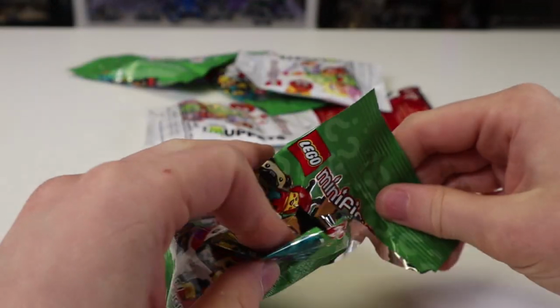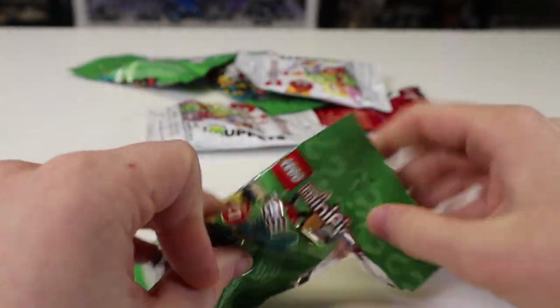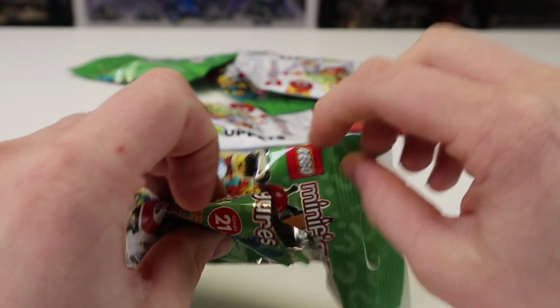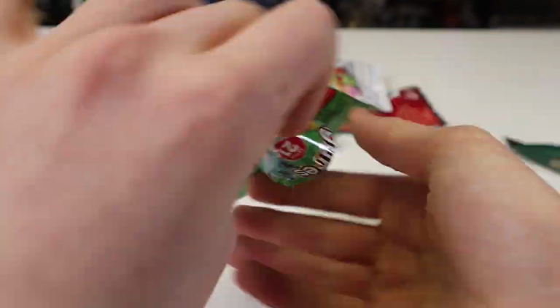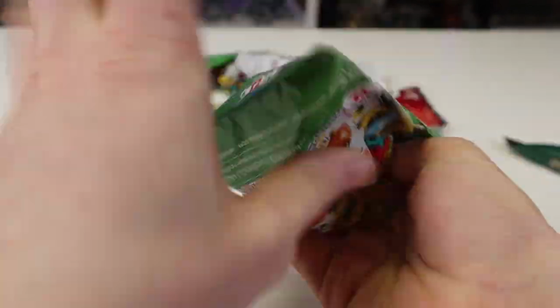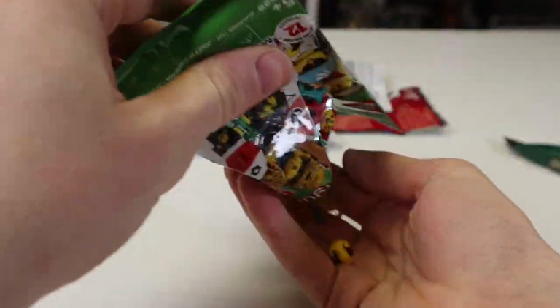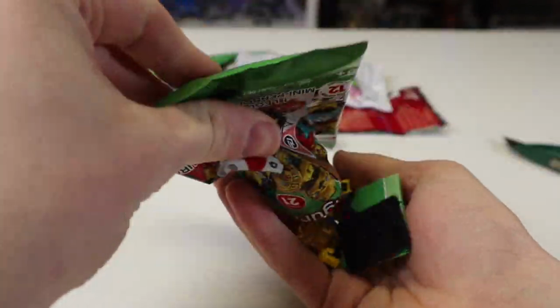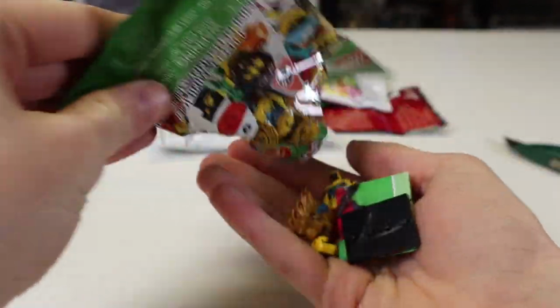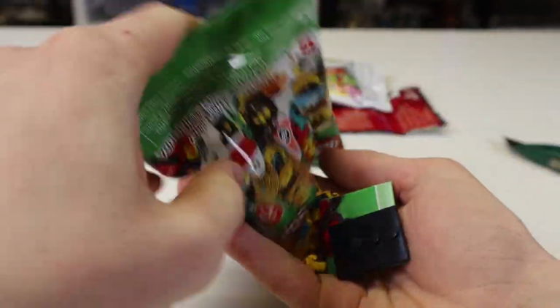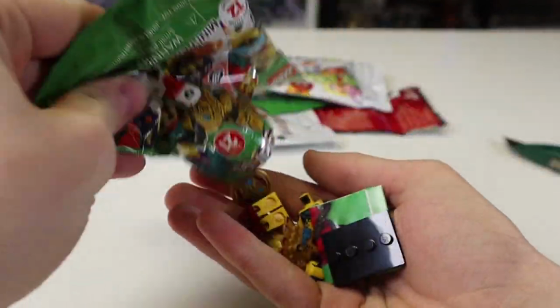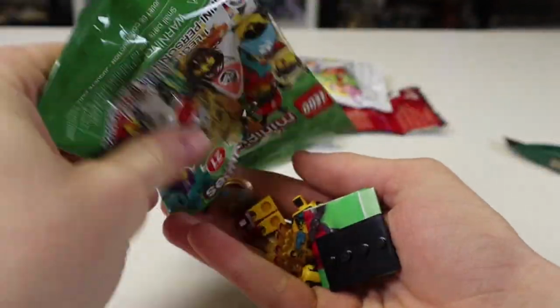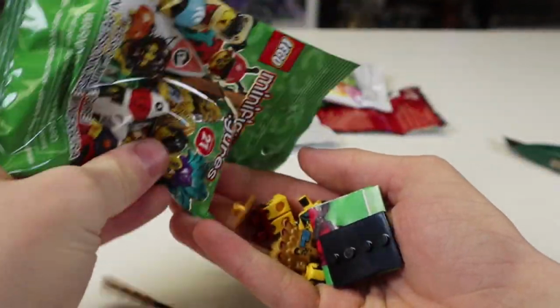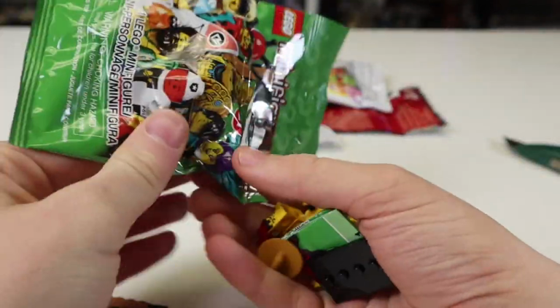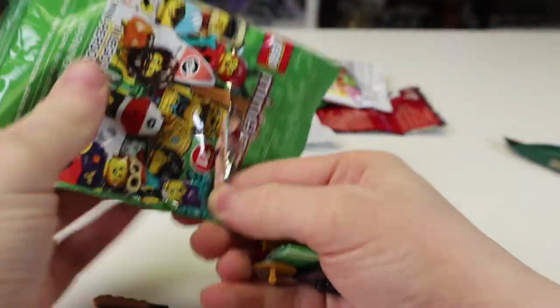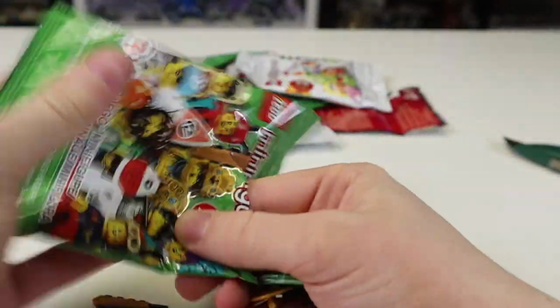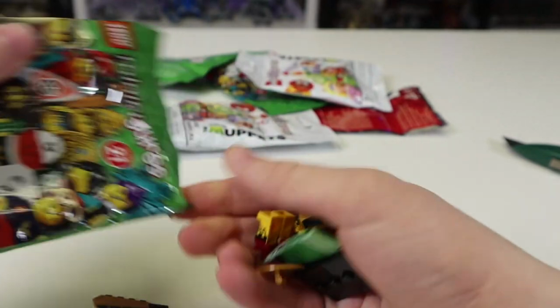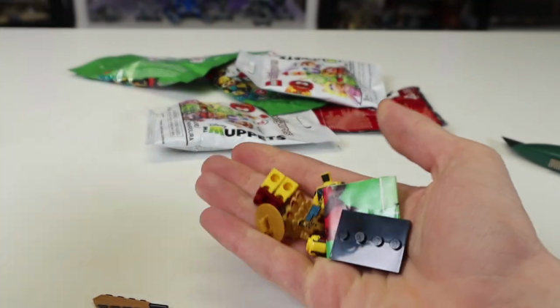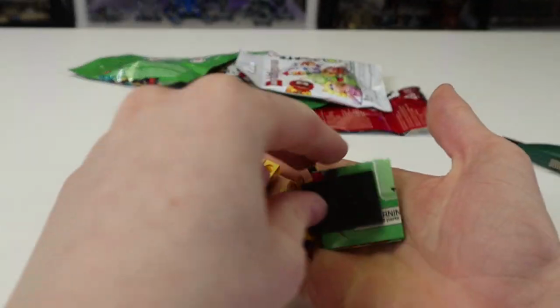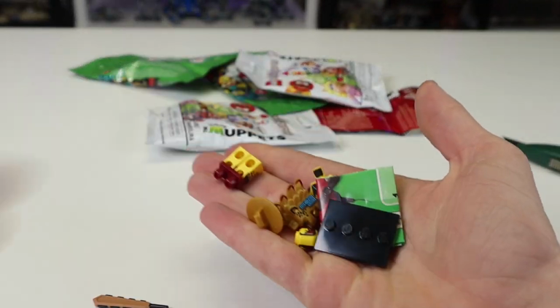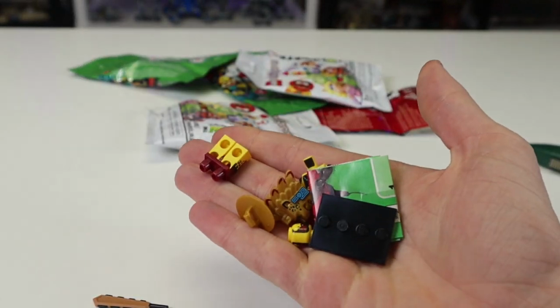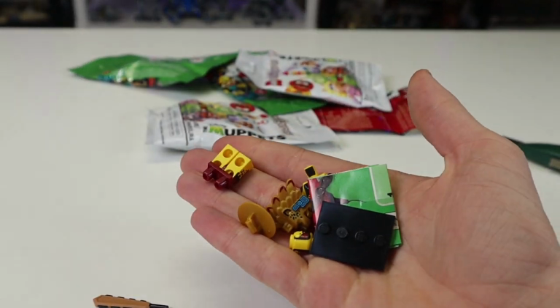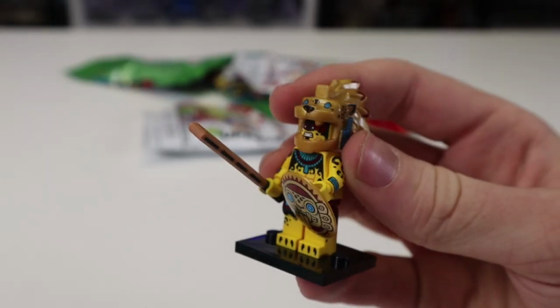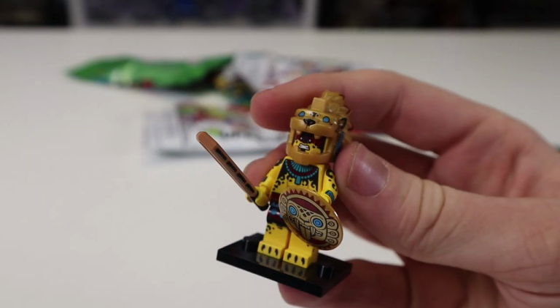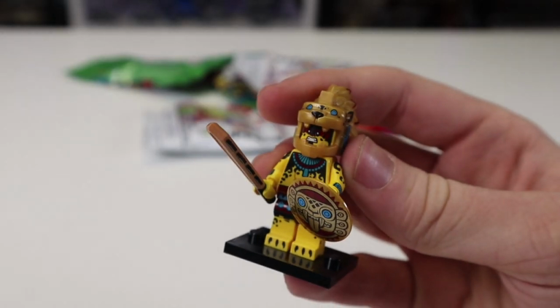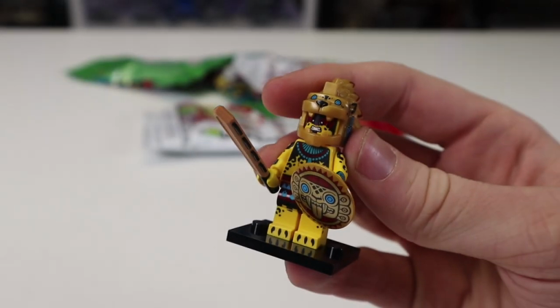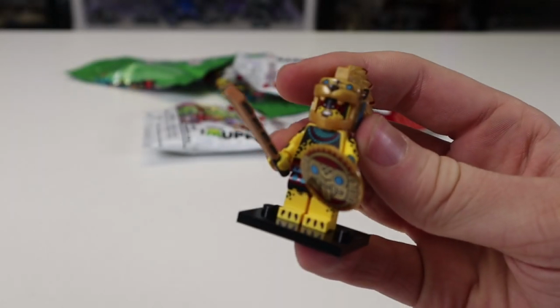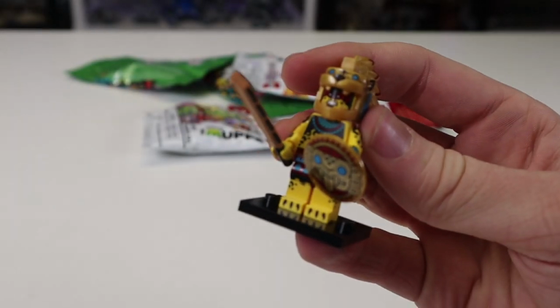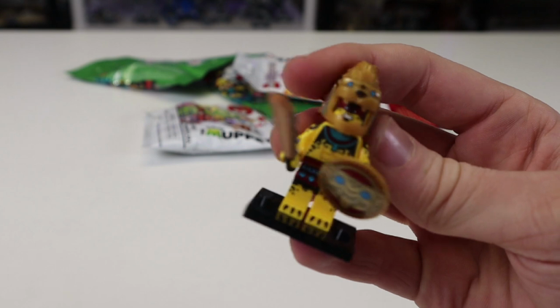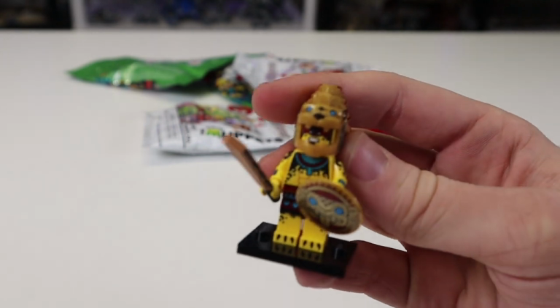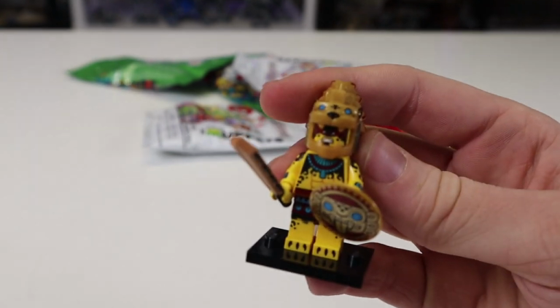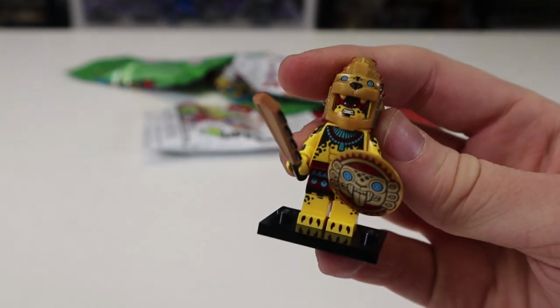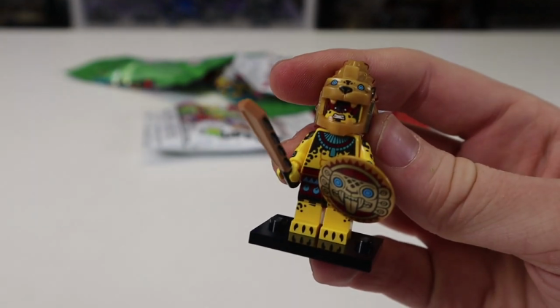There's our first duplicate from the green series — it is another Aztec warrior type. I was waiting for it. We had a good streak going there.